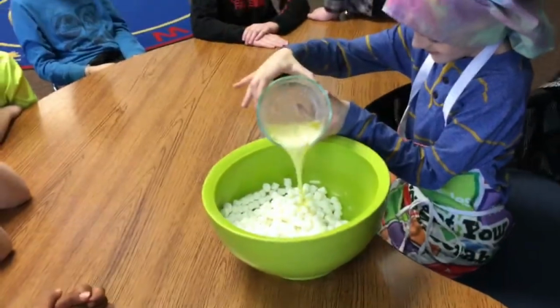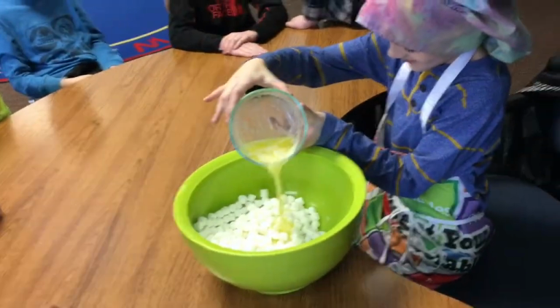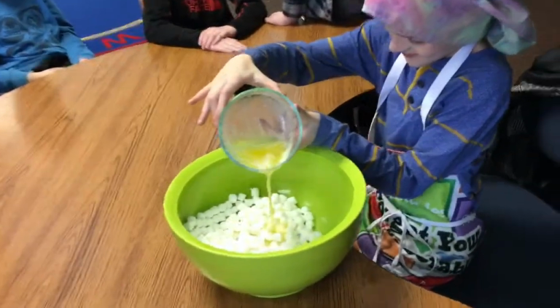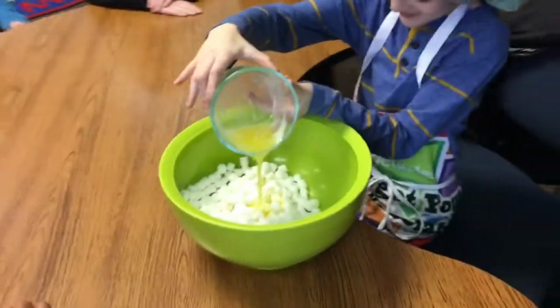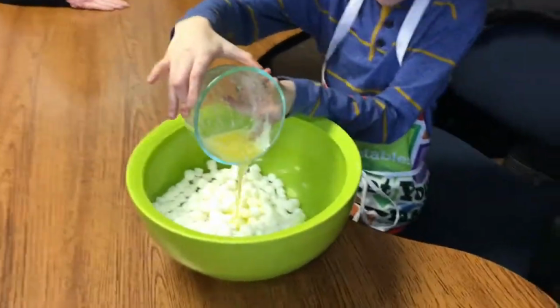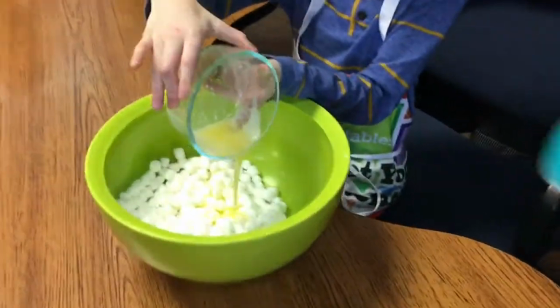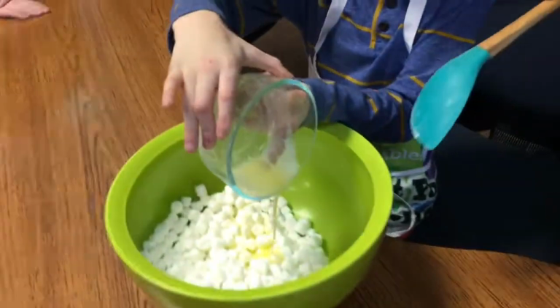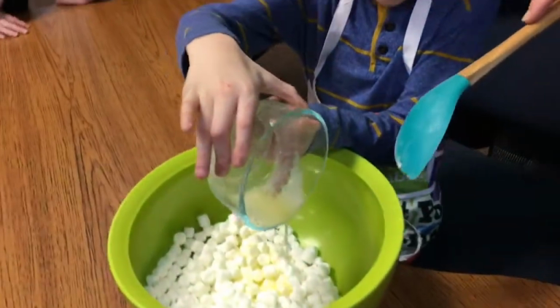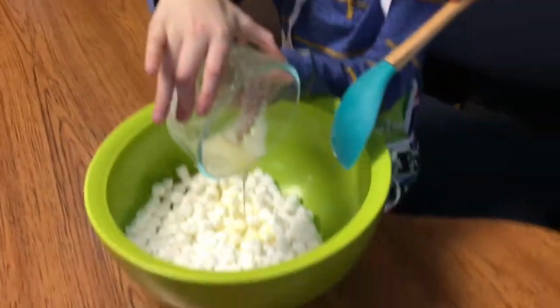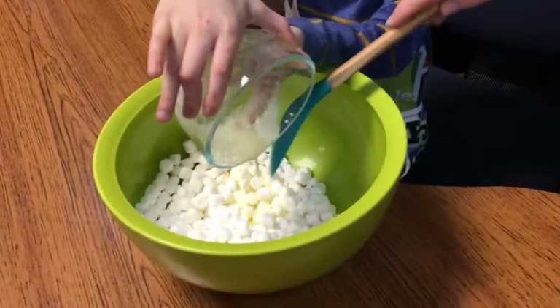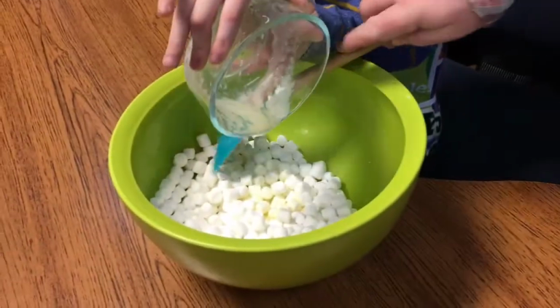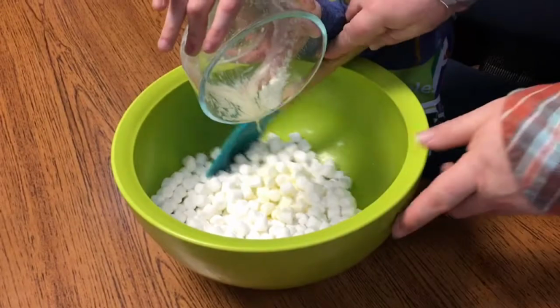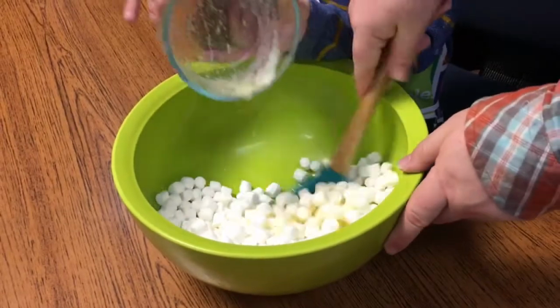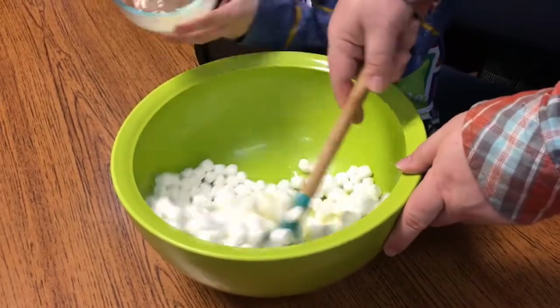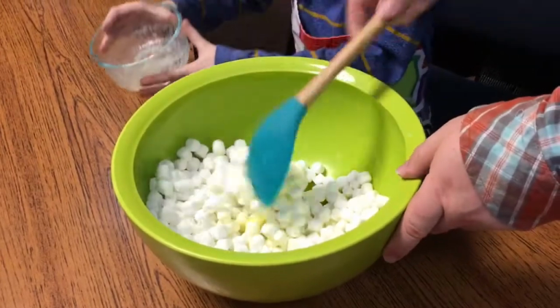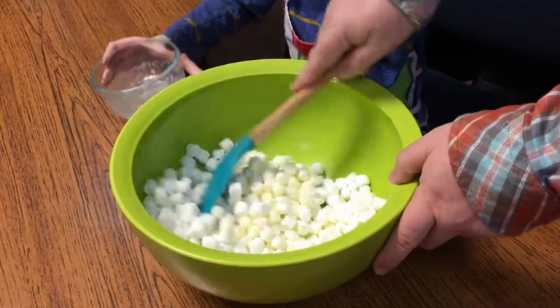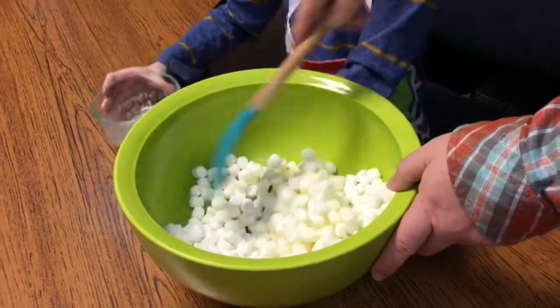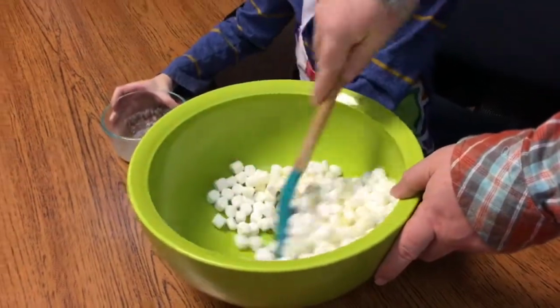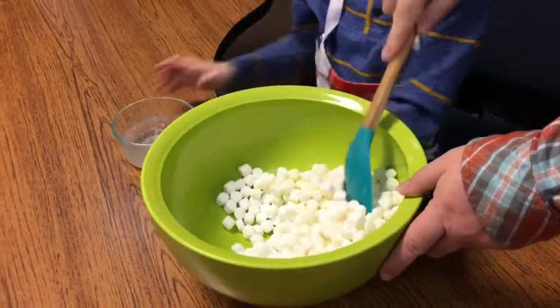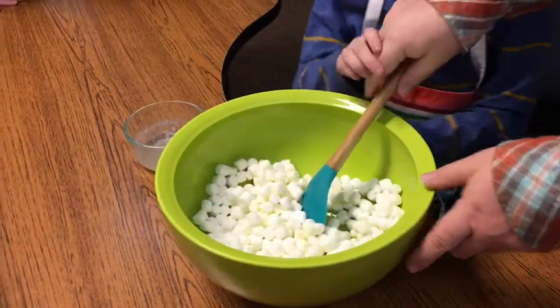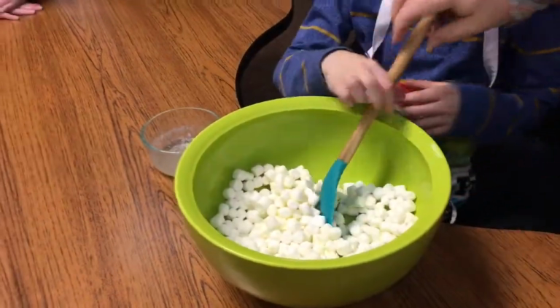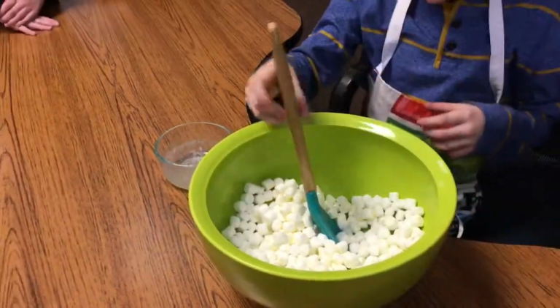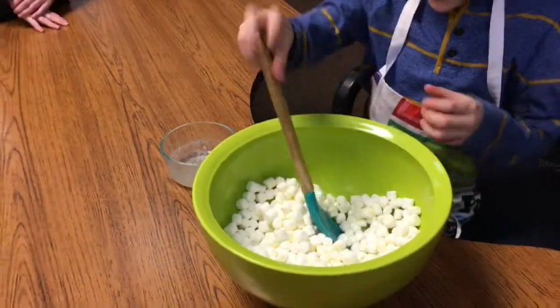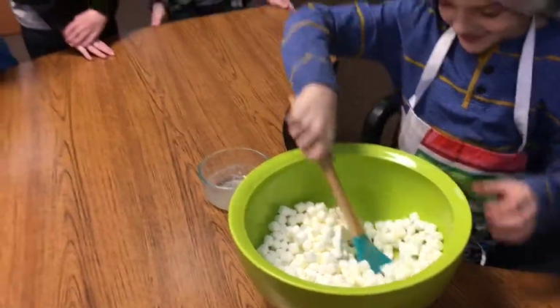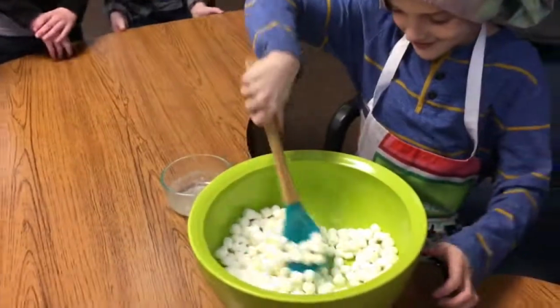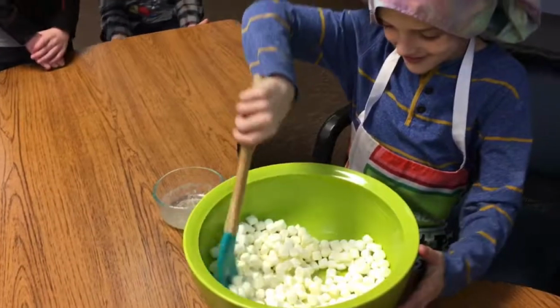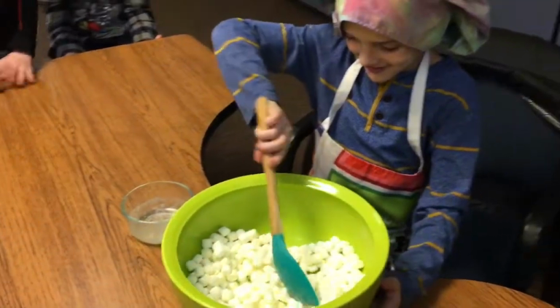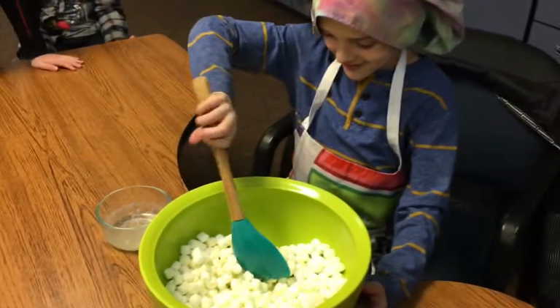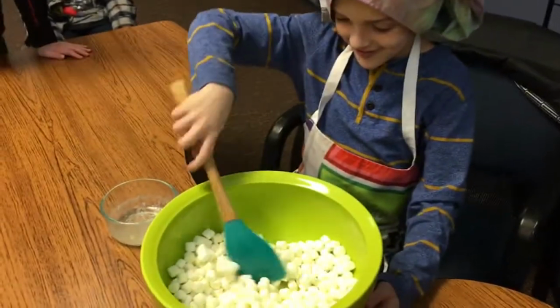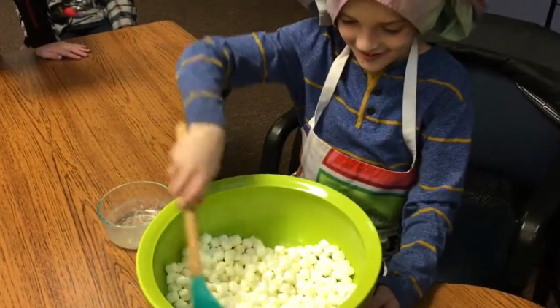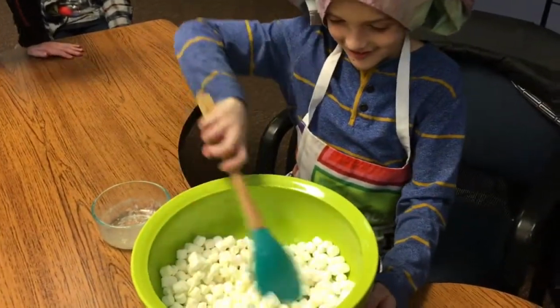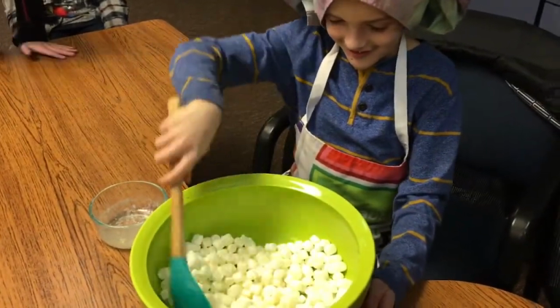Goodbye, marshmallows! Oh my god, marshmallows! Marshmallows look tasty! You stir for a little bit. That was so good, buttery marshmallows!